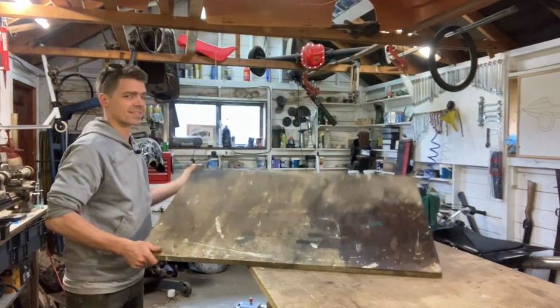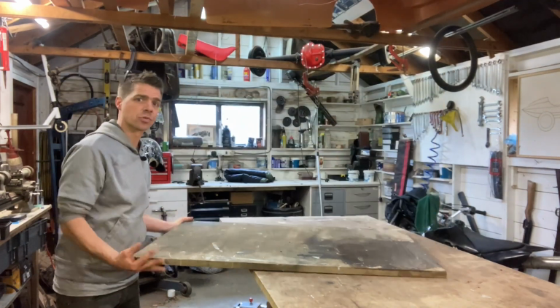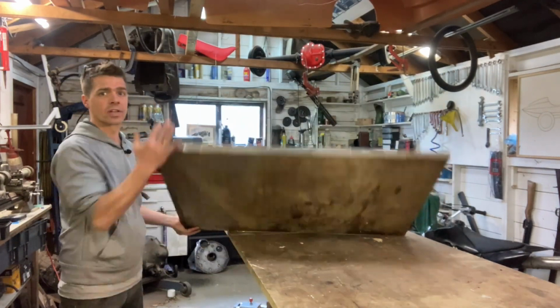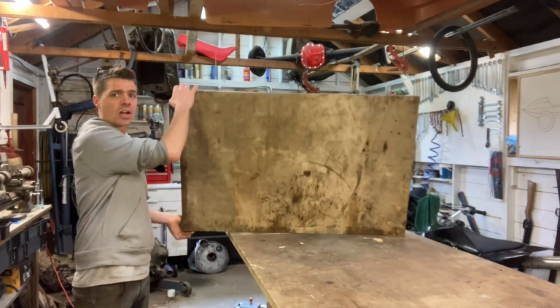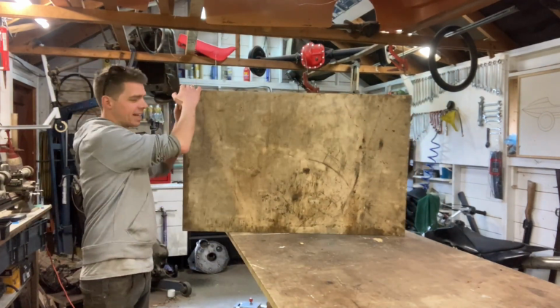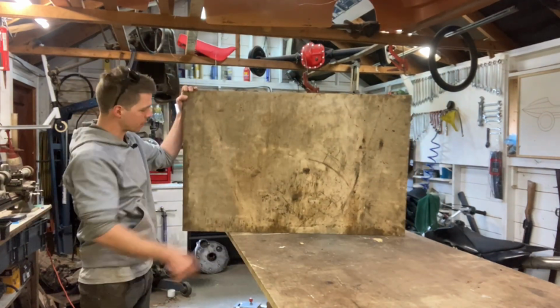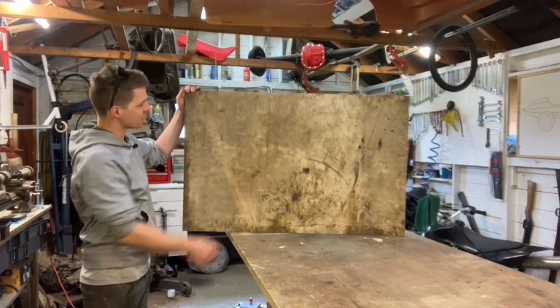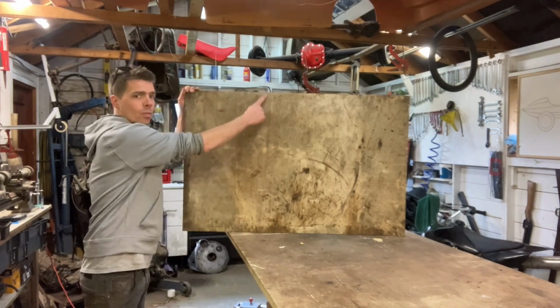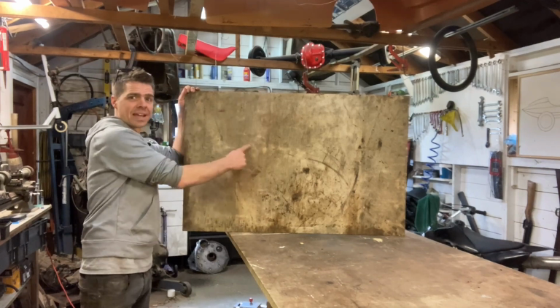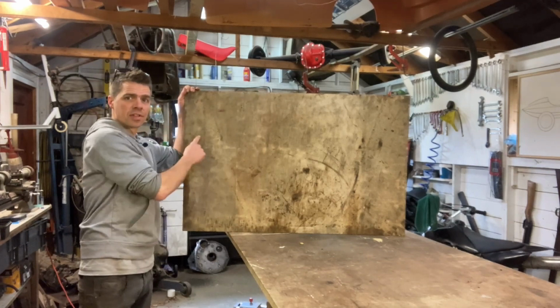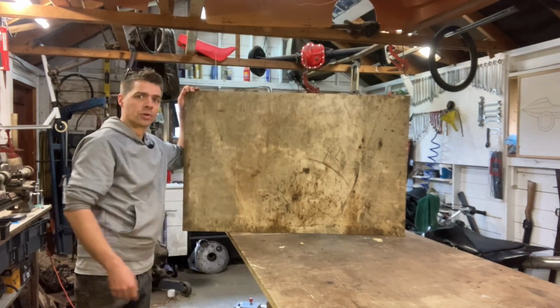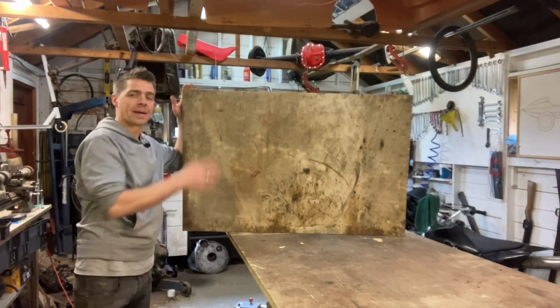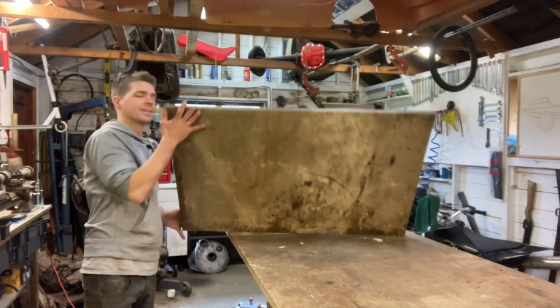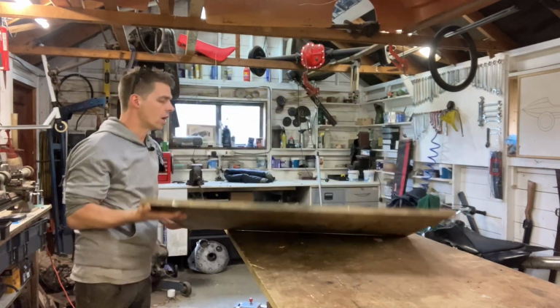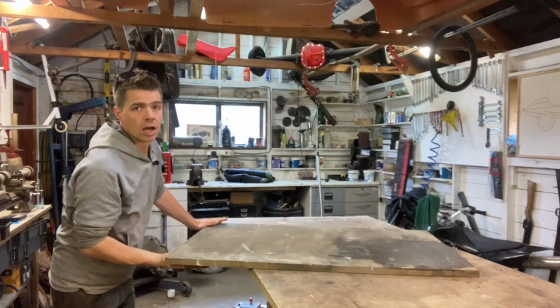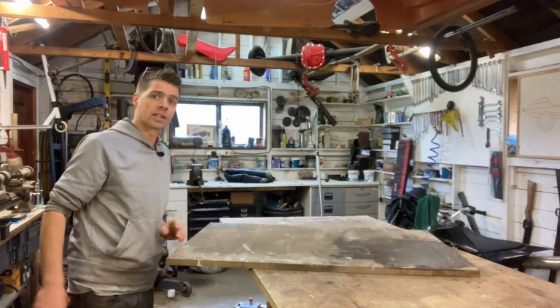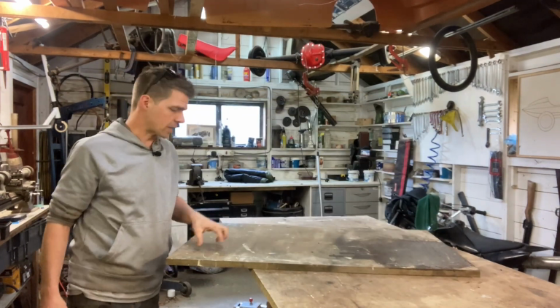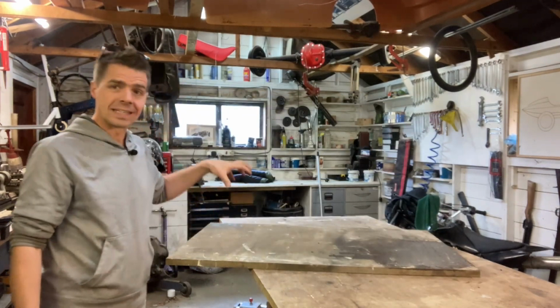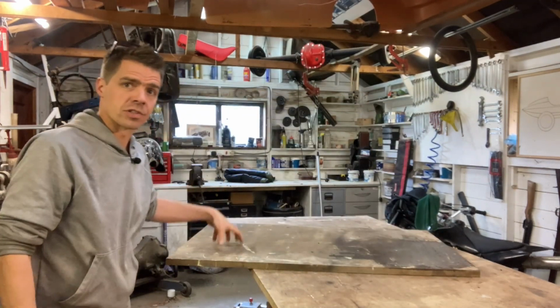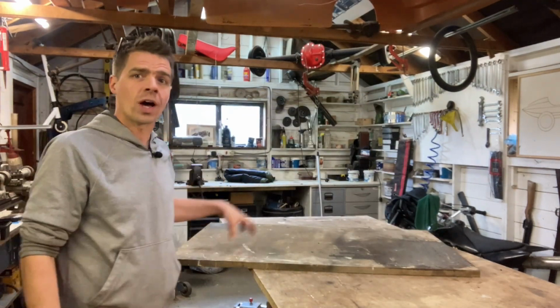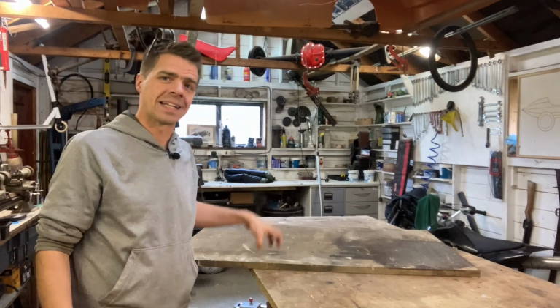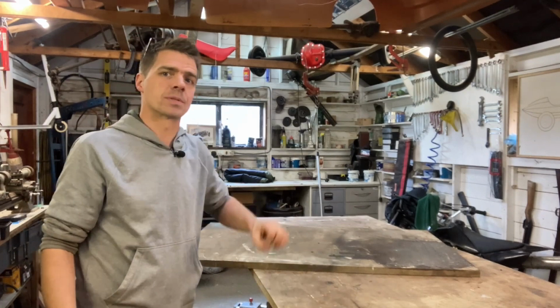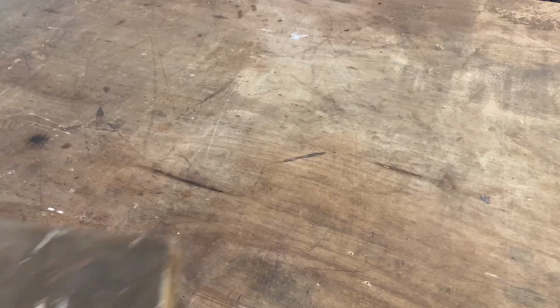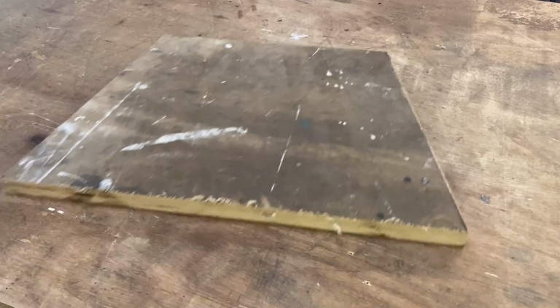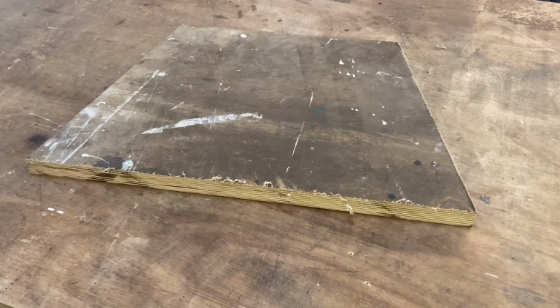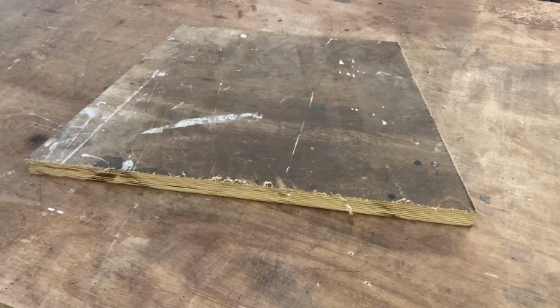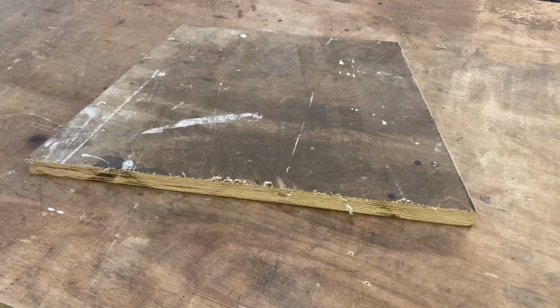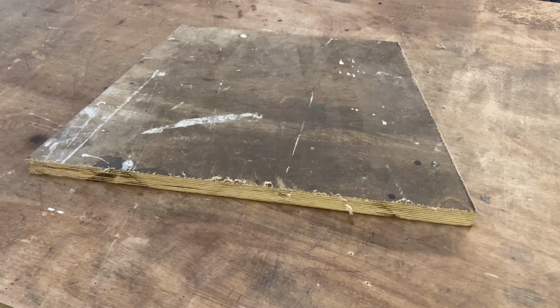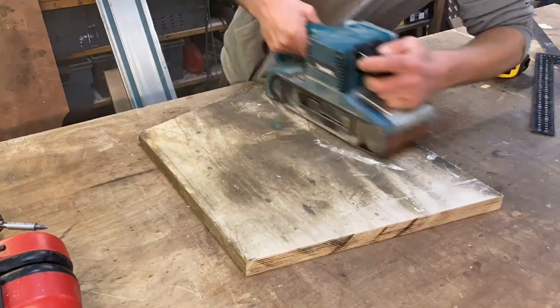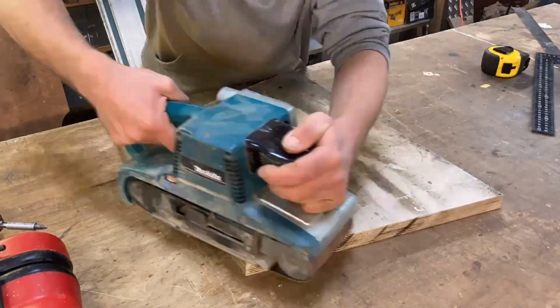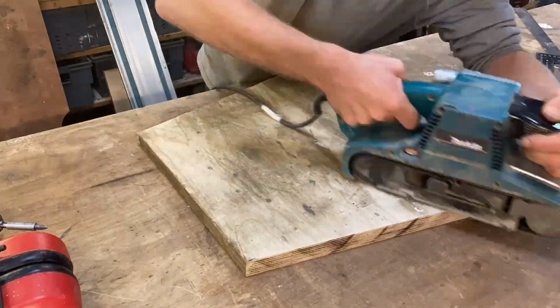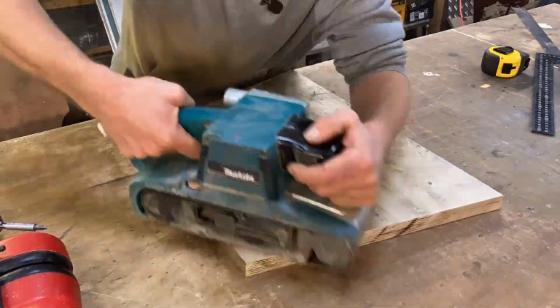It's a little bit better on the other side, but once again this corner is the best bit. So I'm going to cut the bit I need out of this corner, clean it up as best I can, and then I can worry about shaping it.